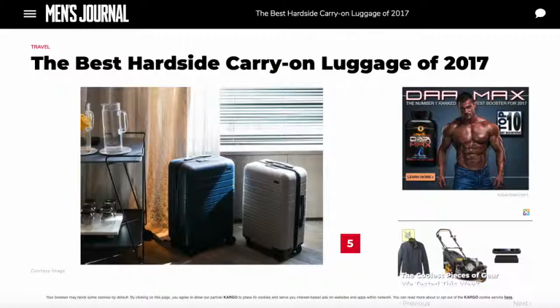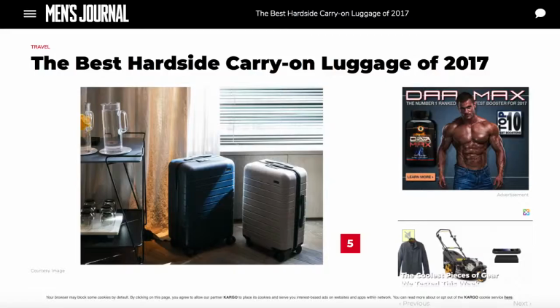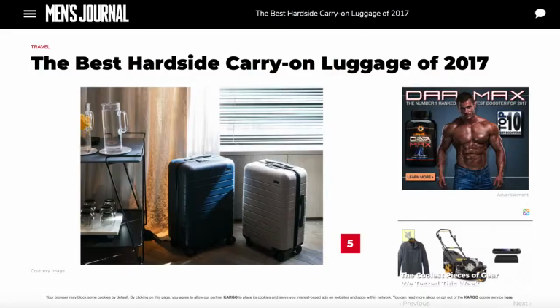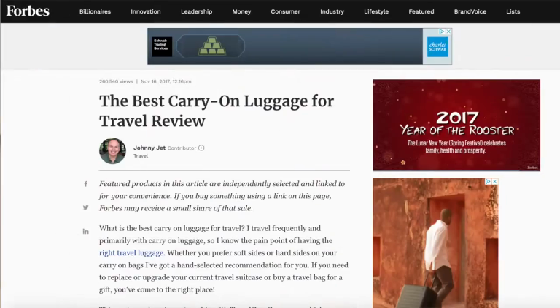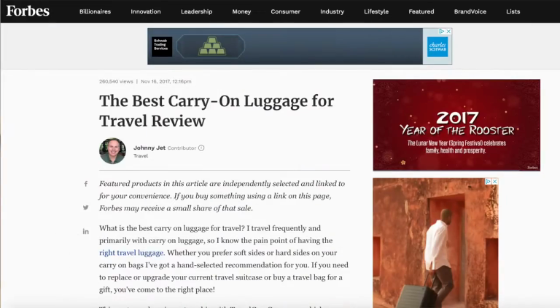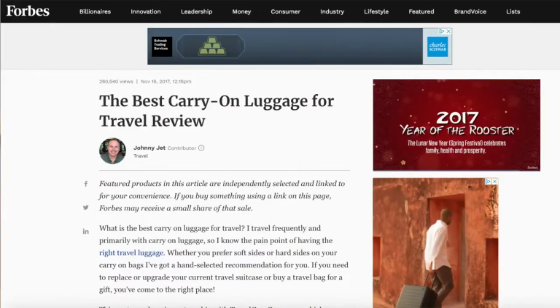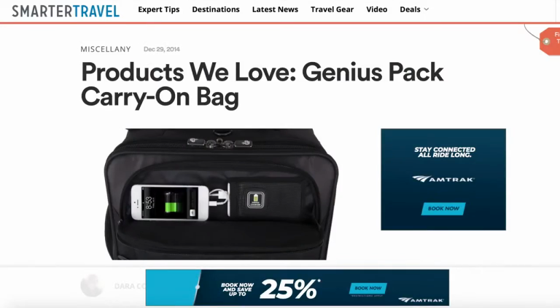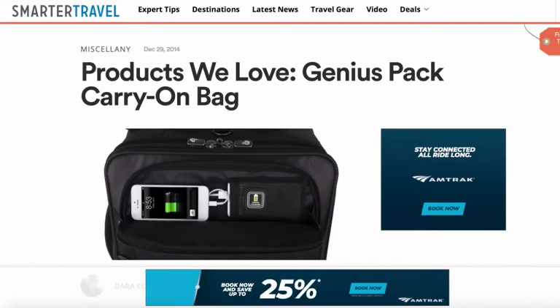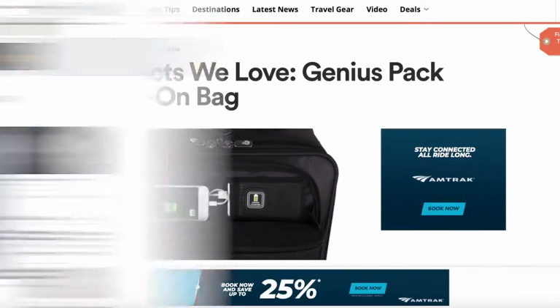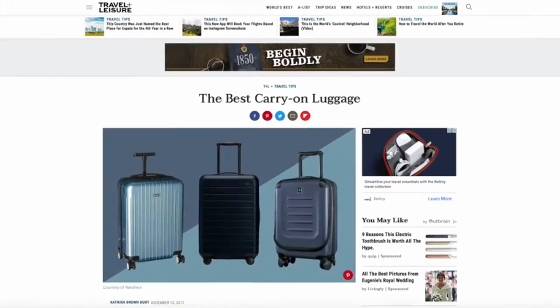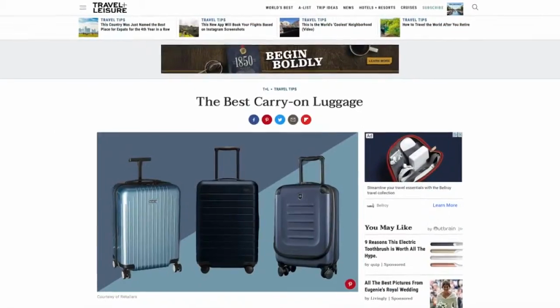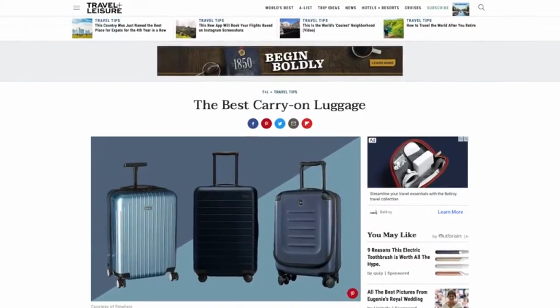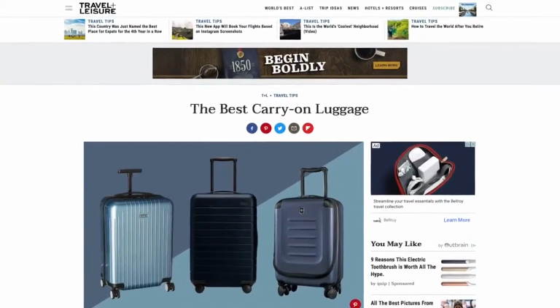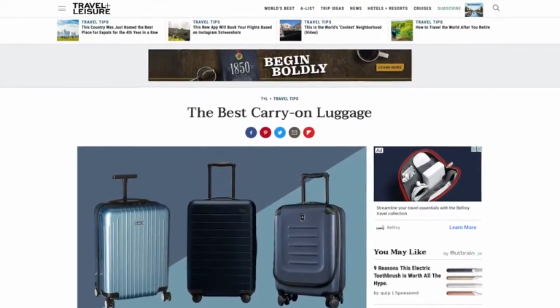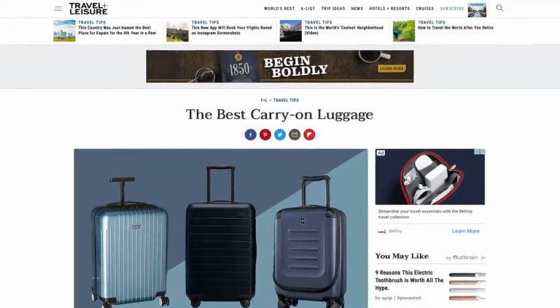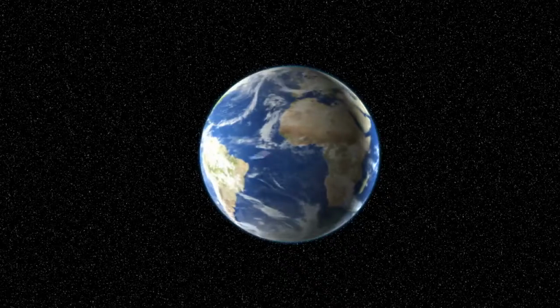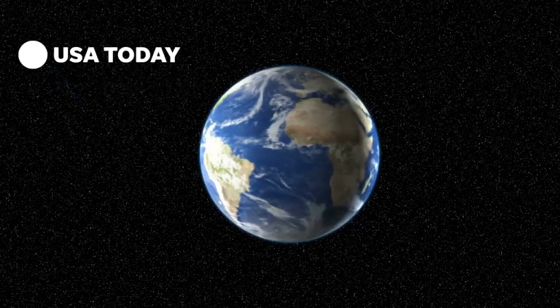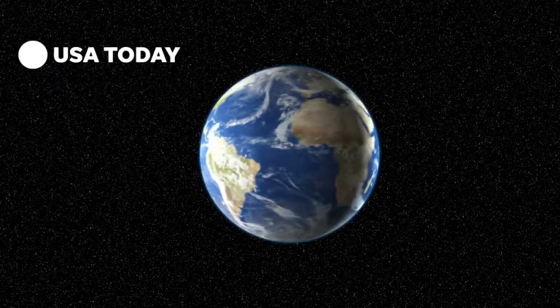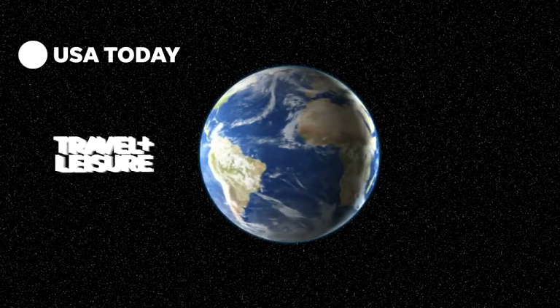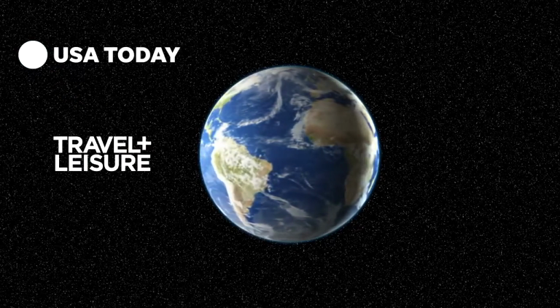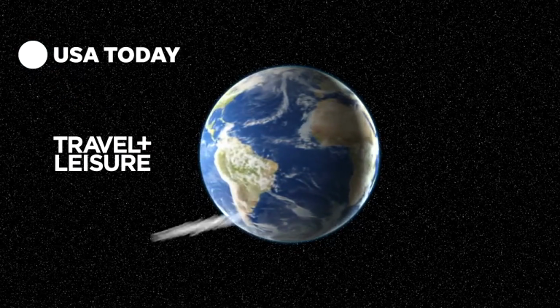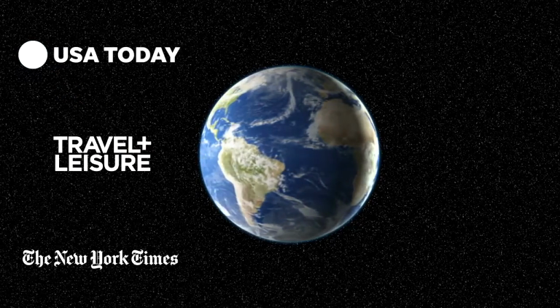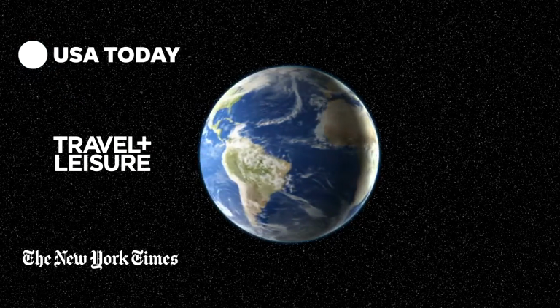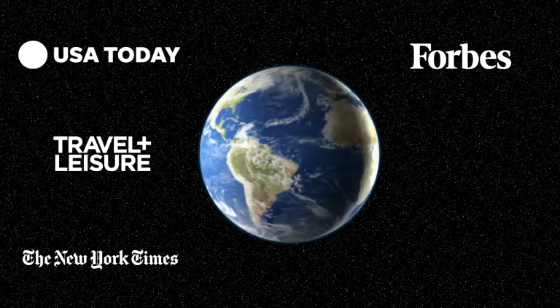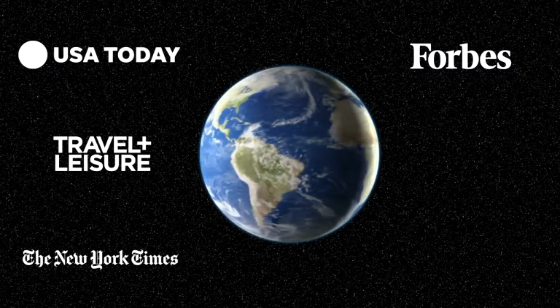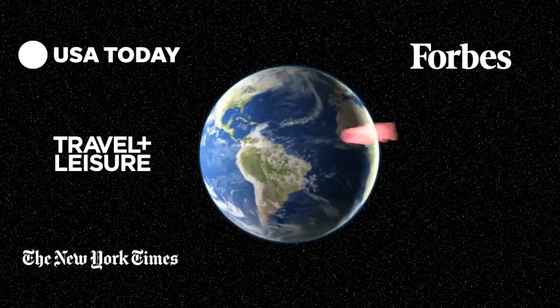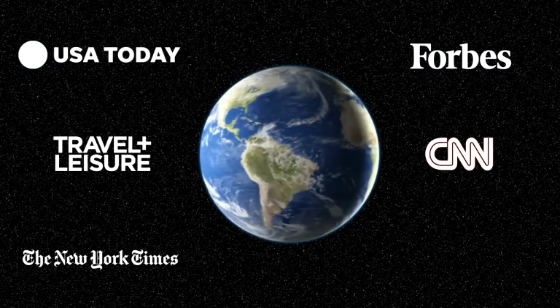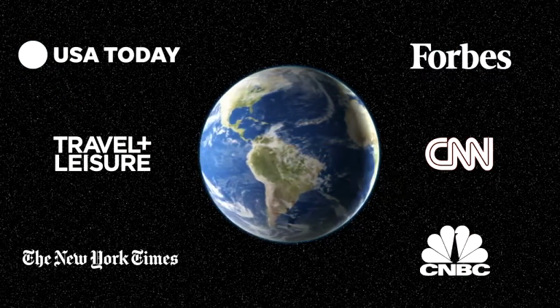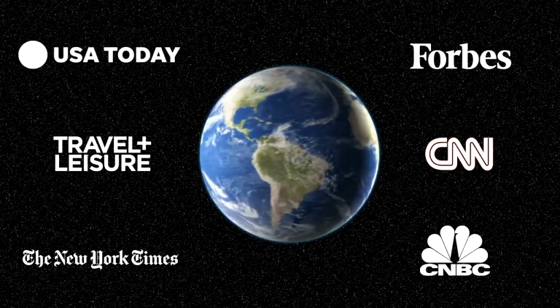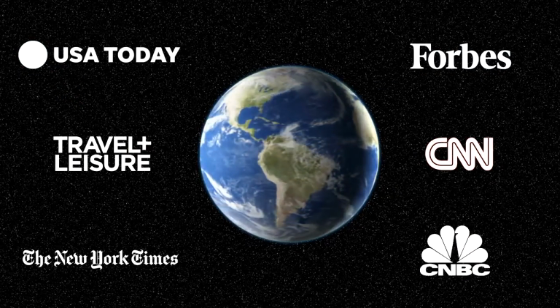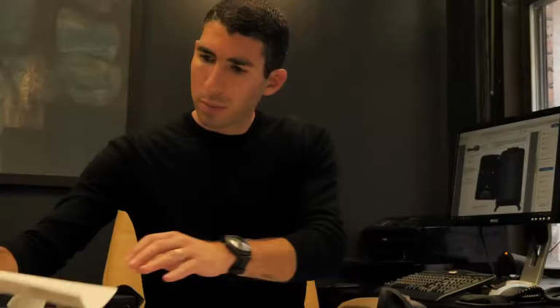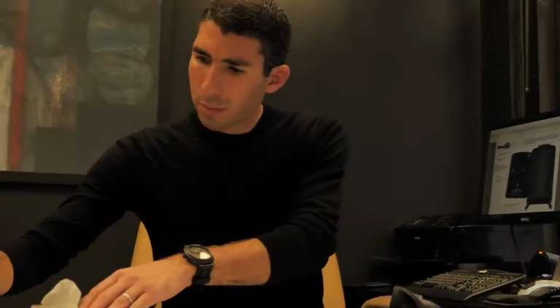We are the creators of the luggage that was voted best carry-on bag by all the biggest names in travel — USA Today, Travel and Leisure, you name it. And now we're raising the bar even higher.